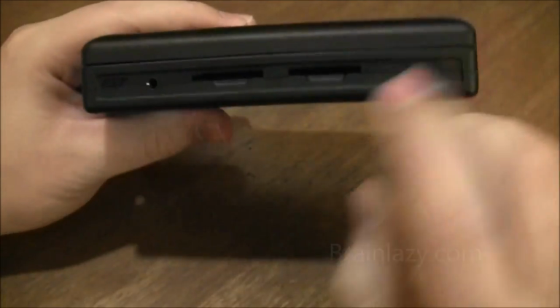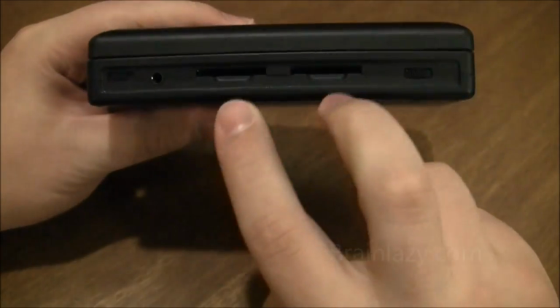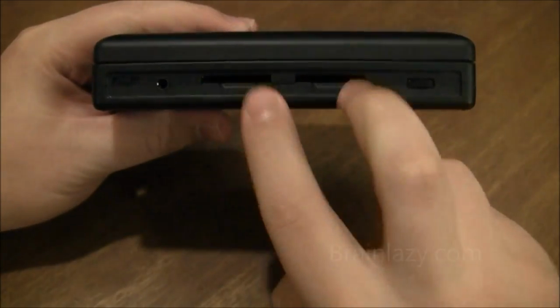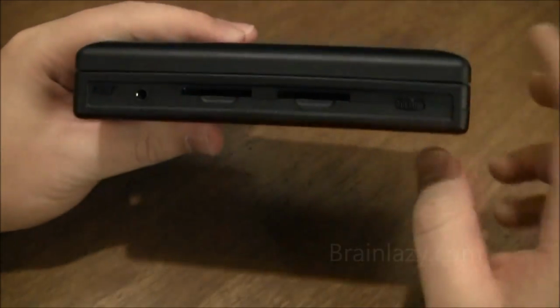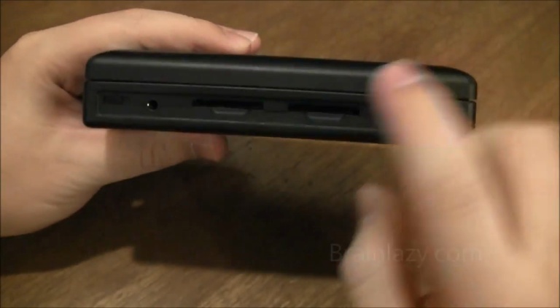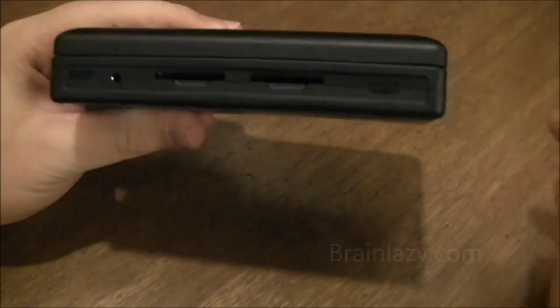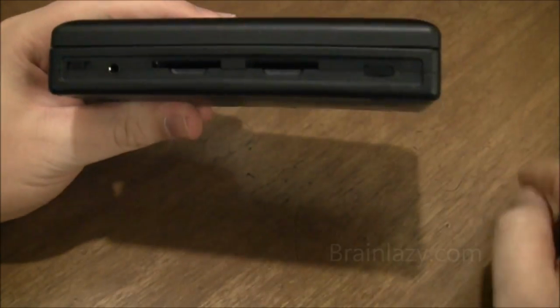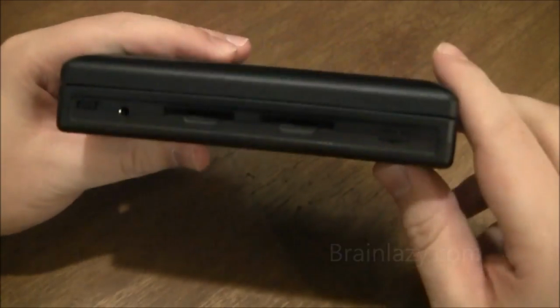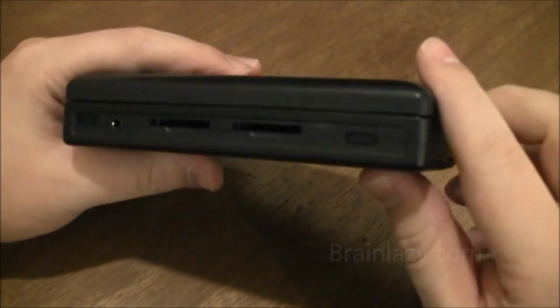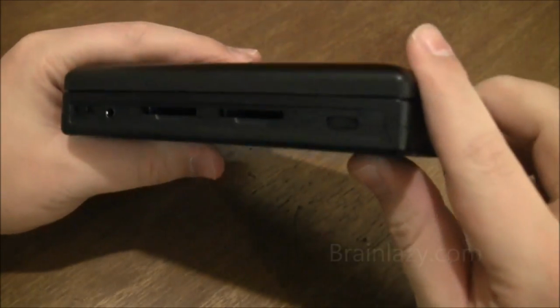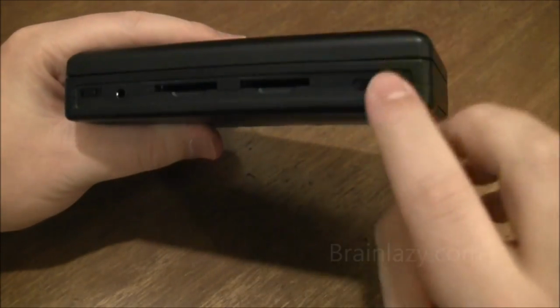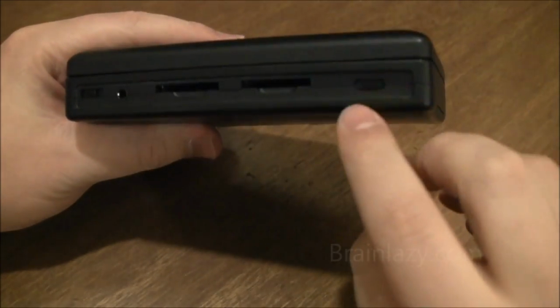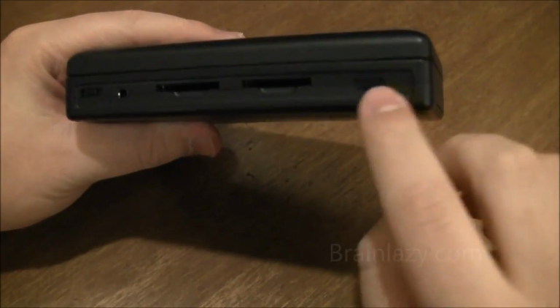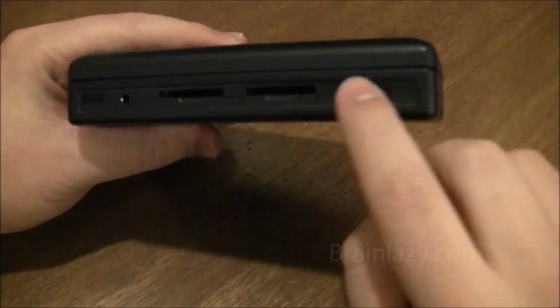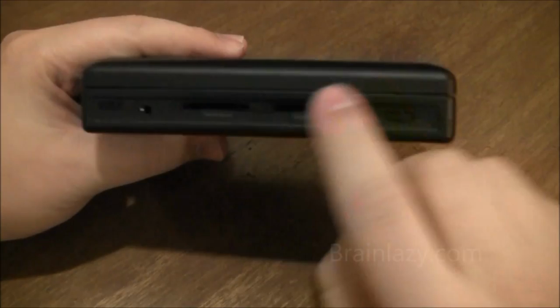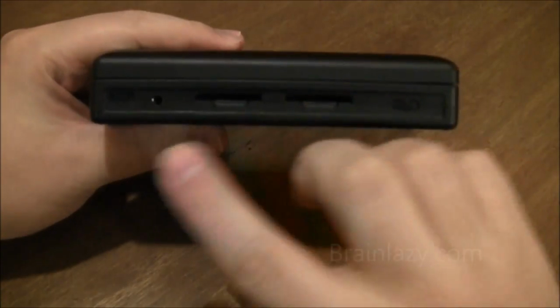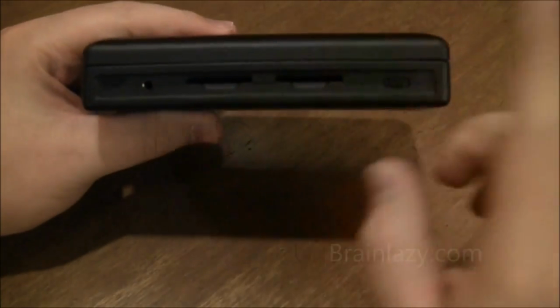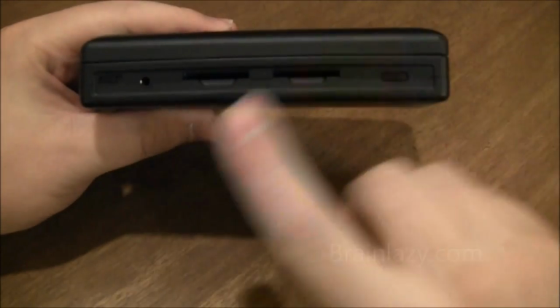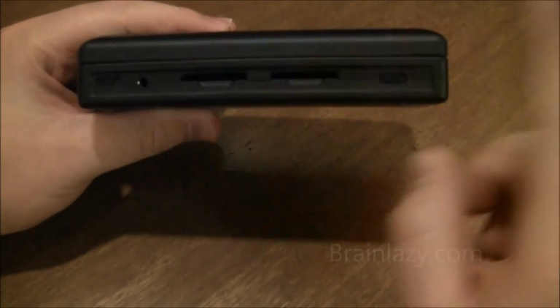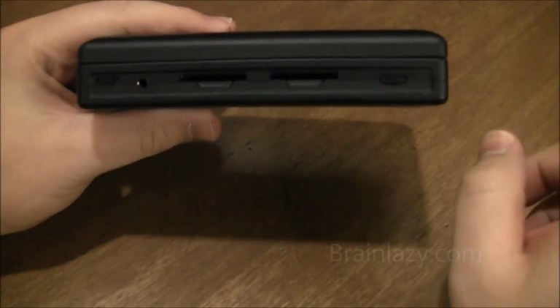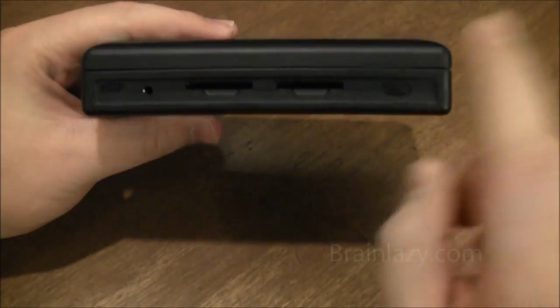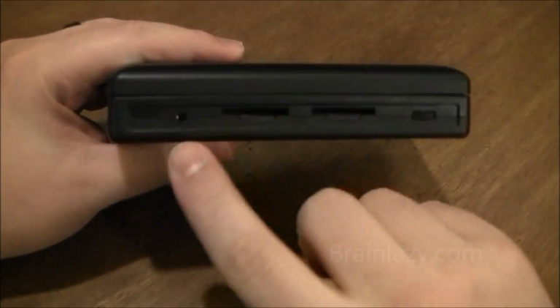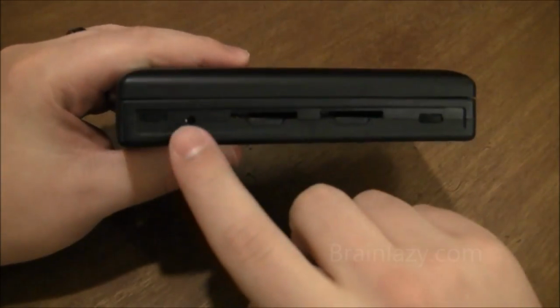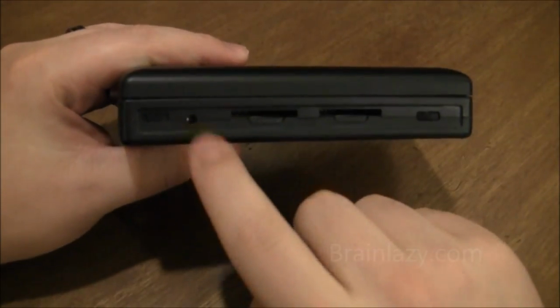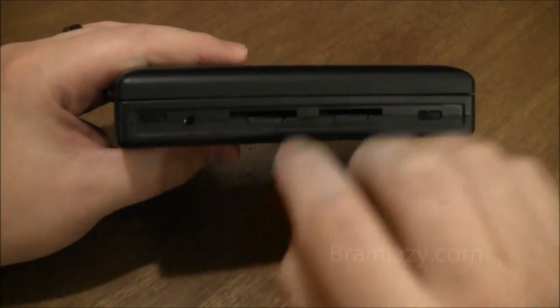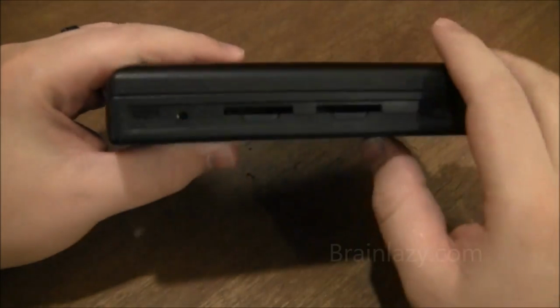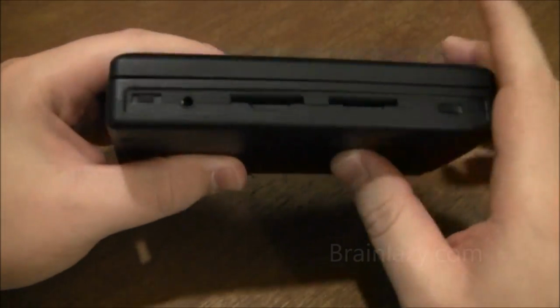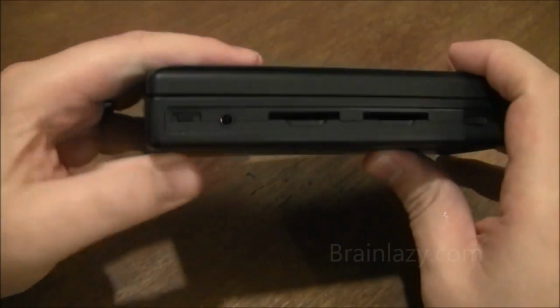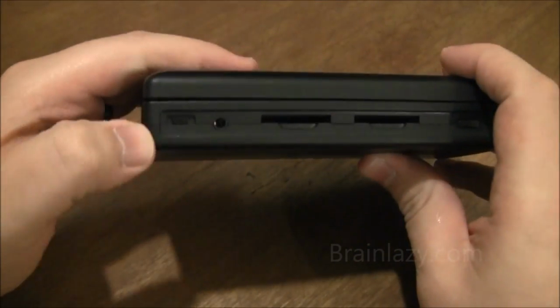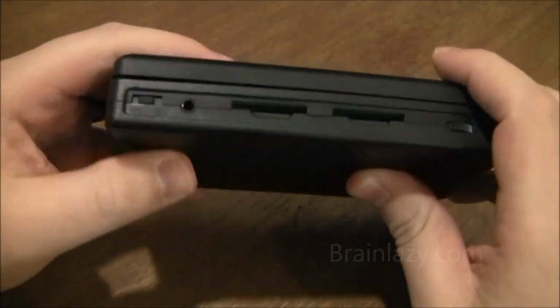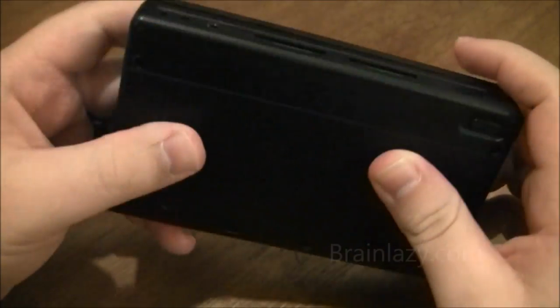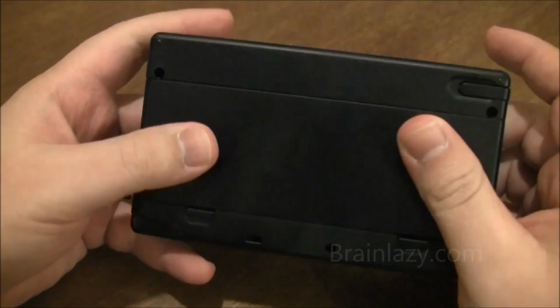You have your two SD card slots — I'll show you what the PND system loads up. This is your volume slider: left is lower, right is higher. Three and a half millimeter audio jack, and power switch.